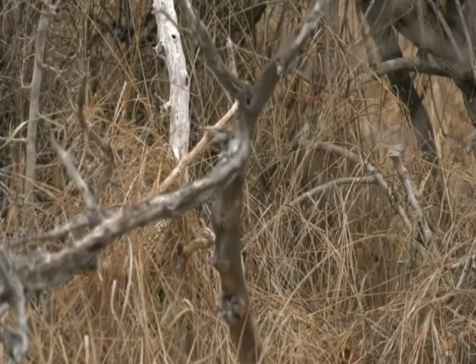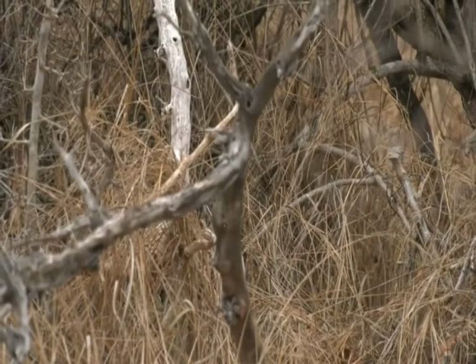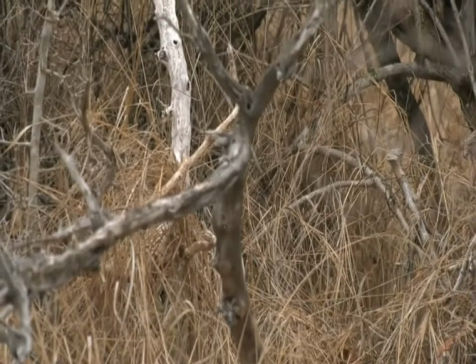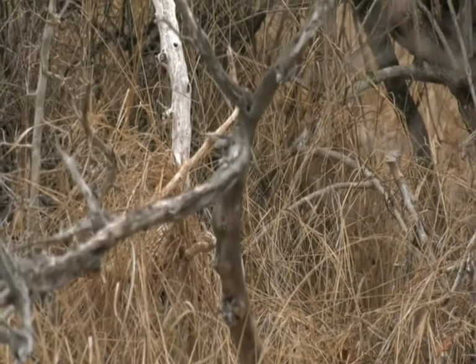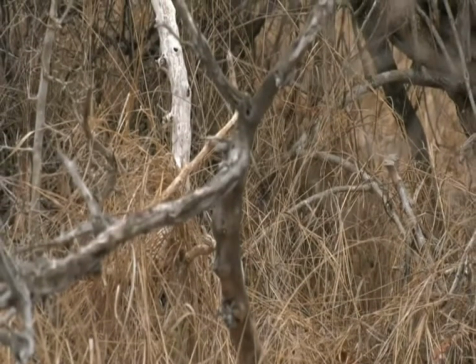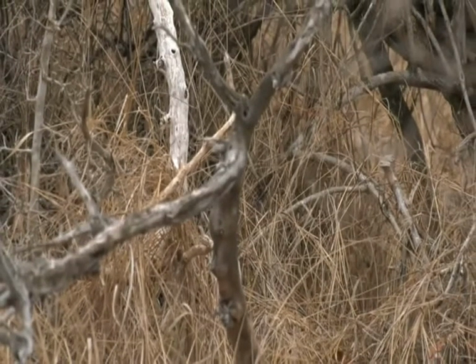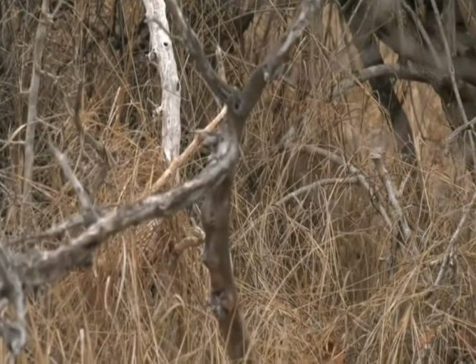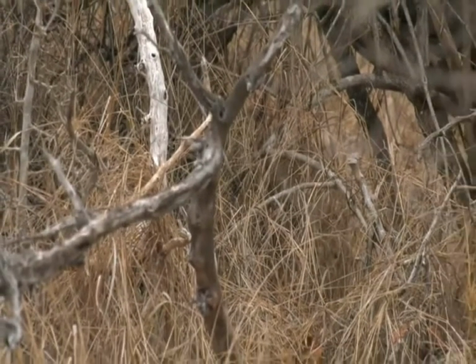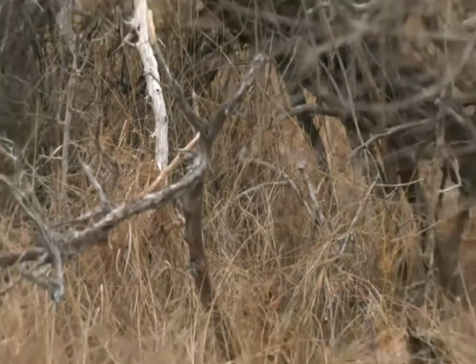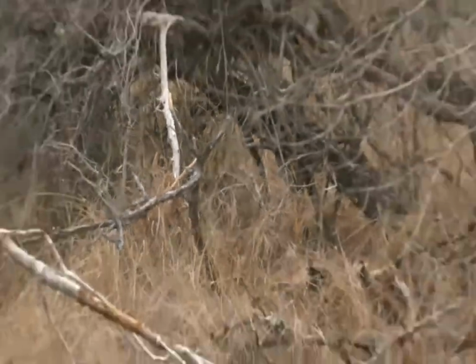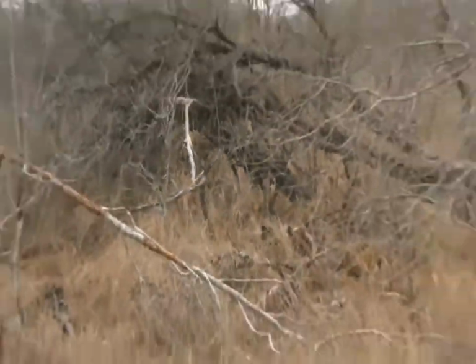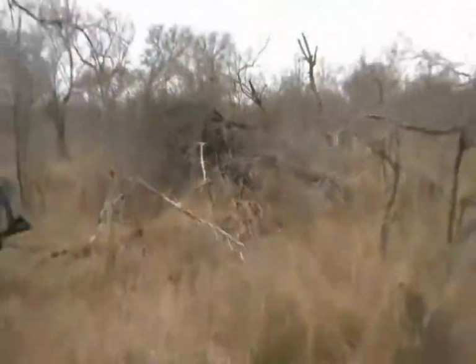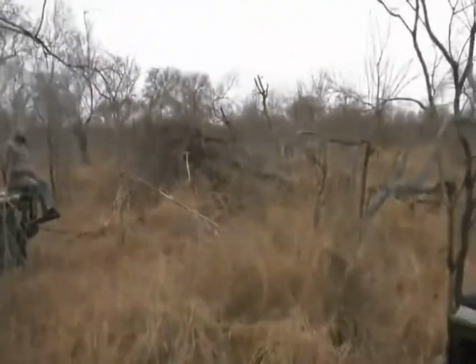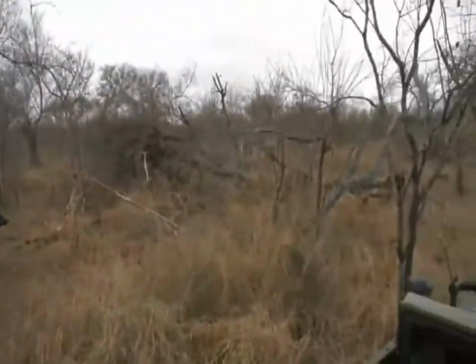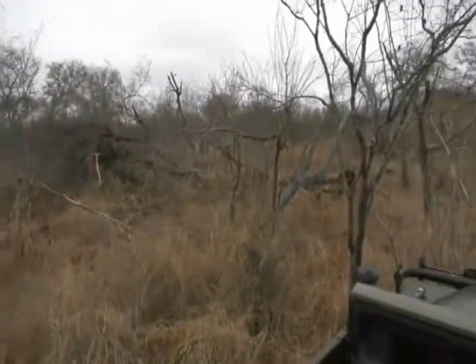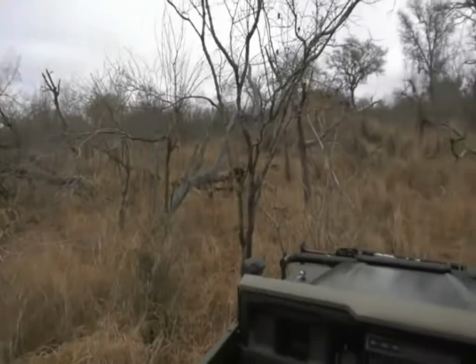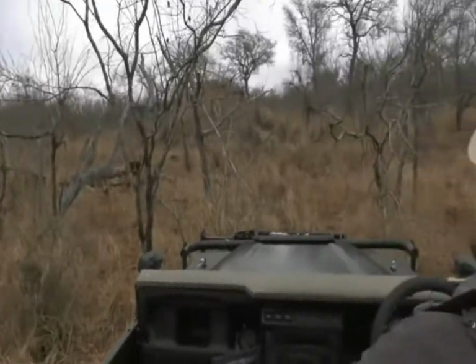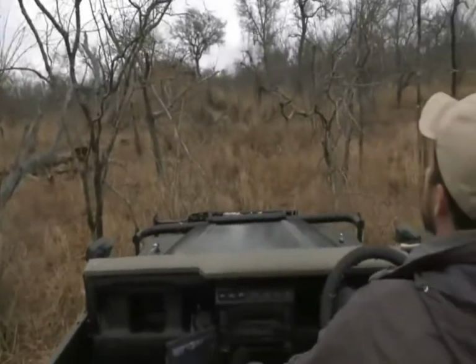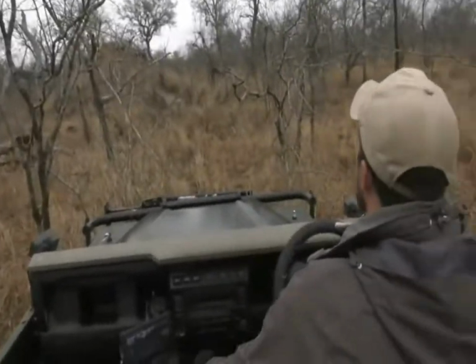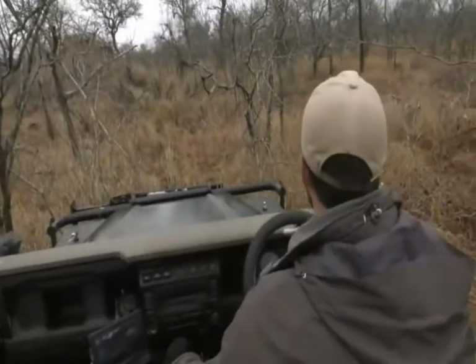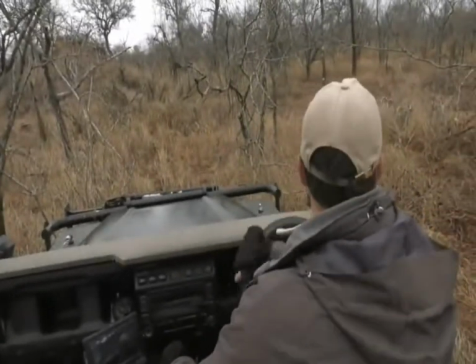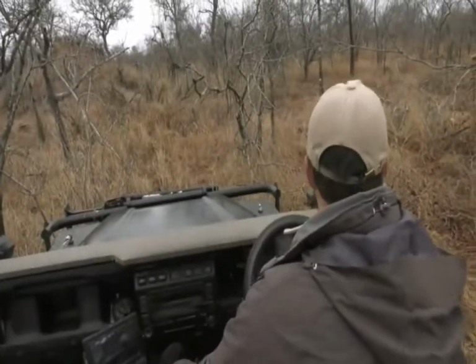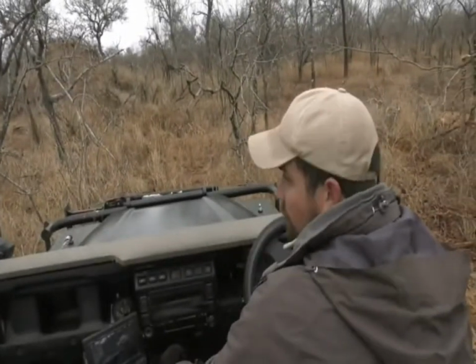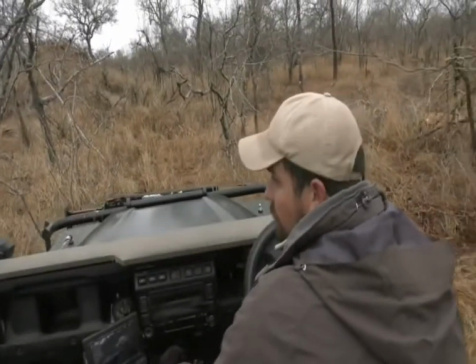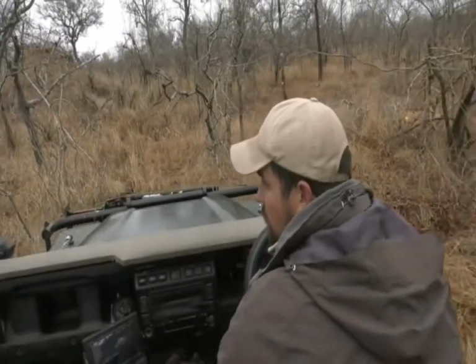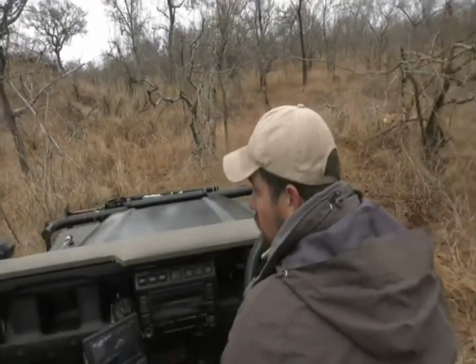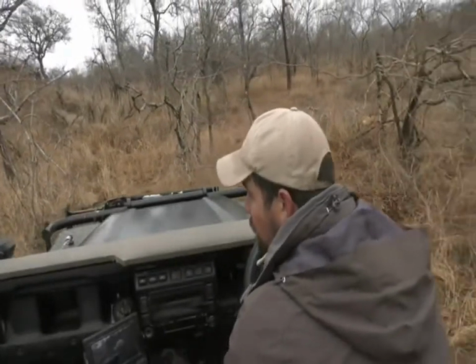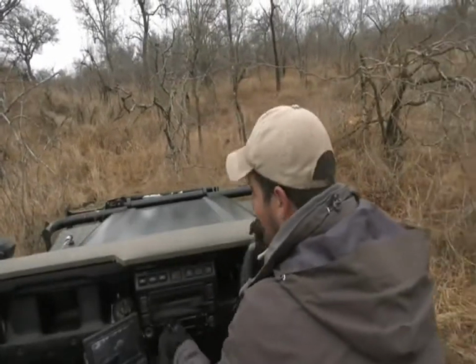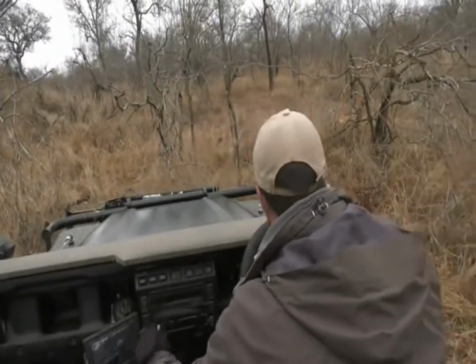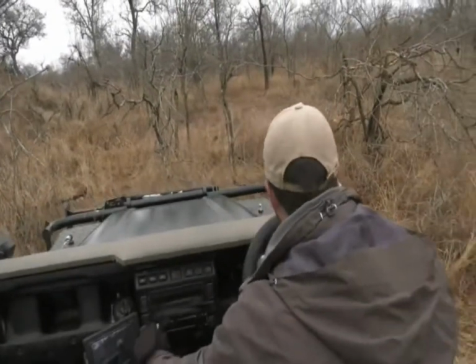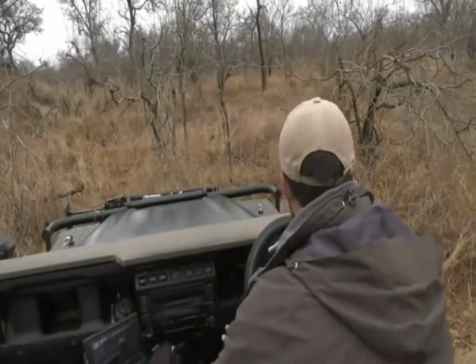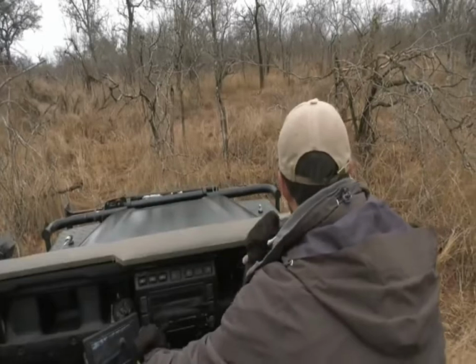She's gone right in there. Let's see if I can get around and get a better view of her. Just trying to have a look at her. It looks as though there might be a gap from the other side.